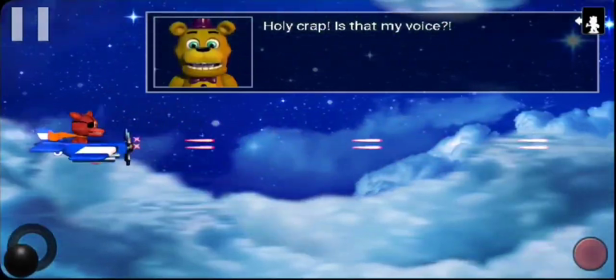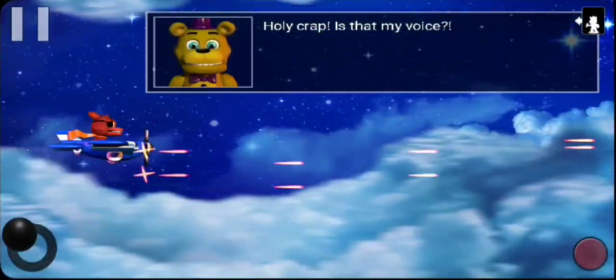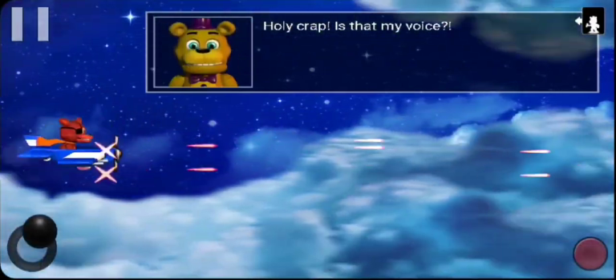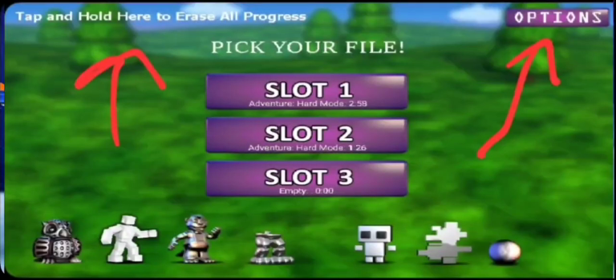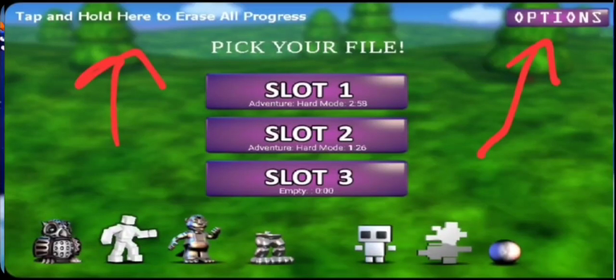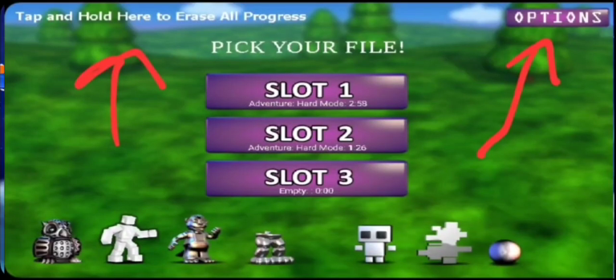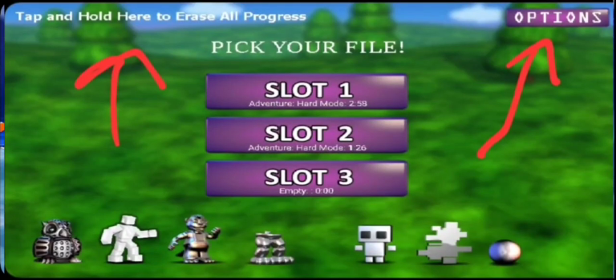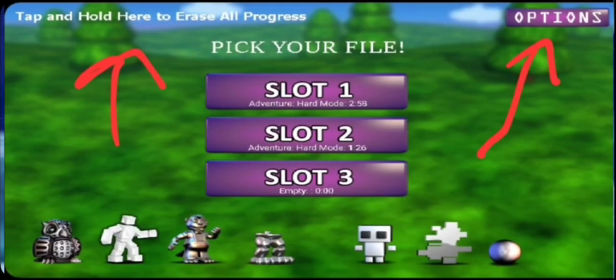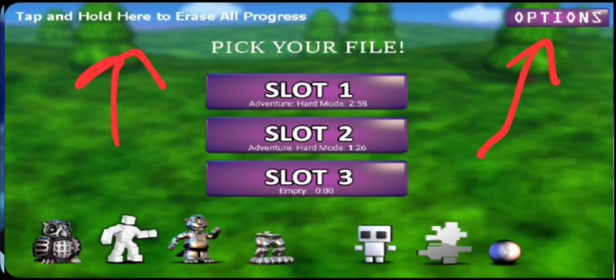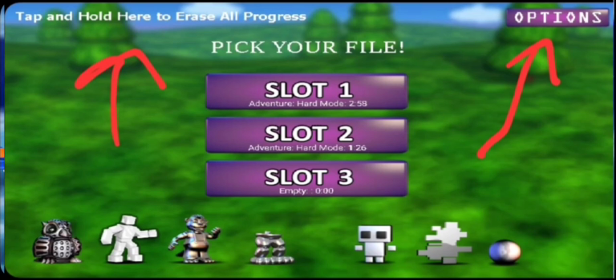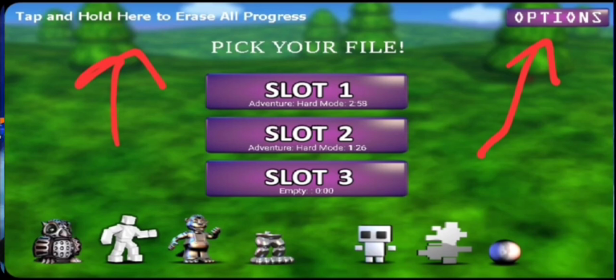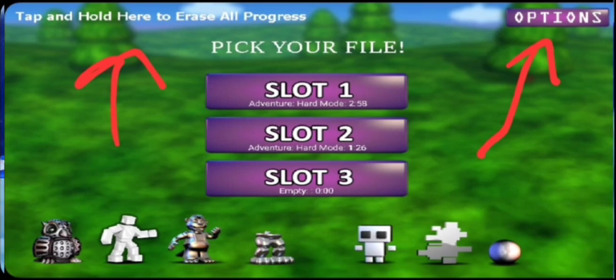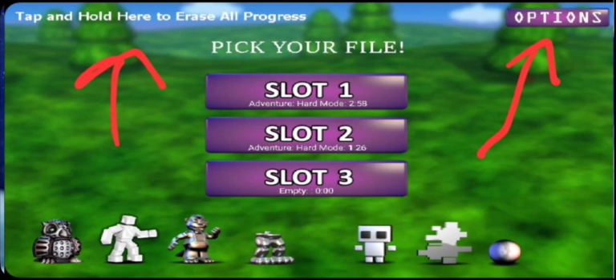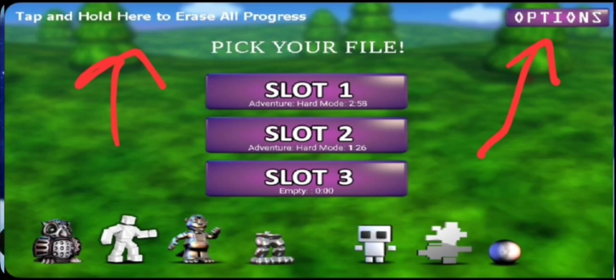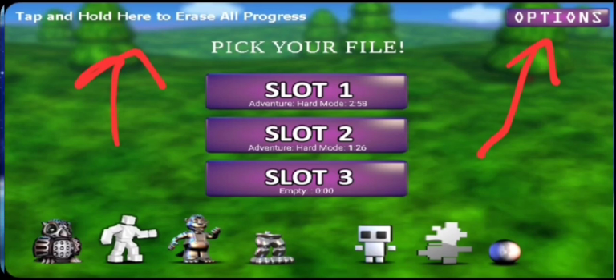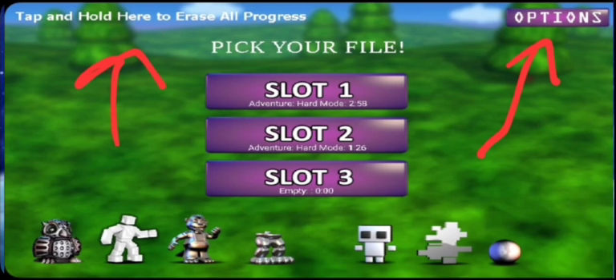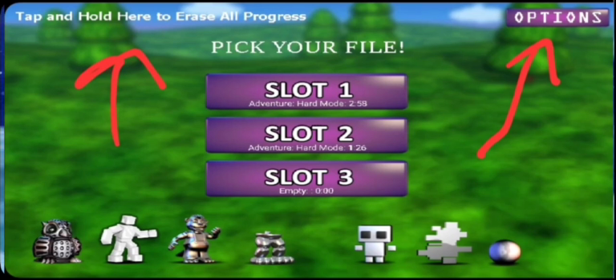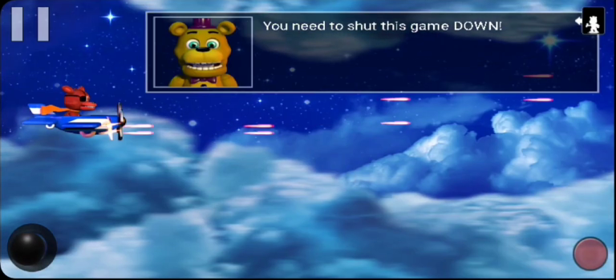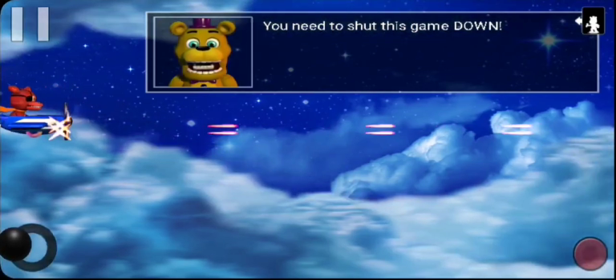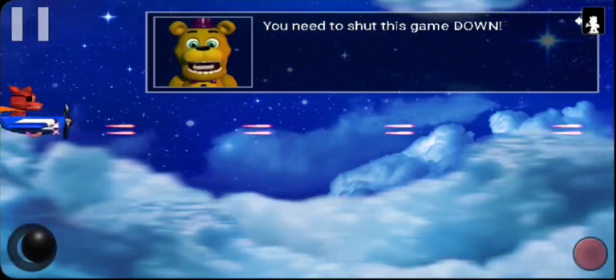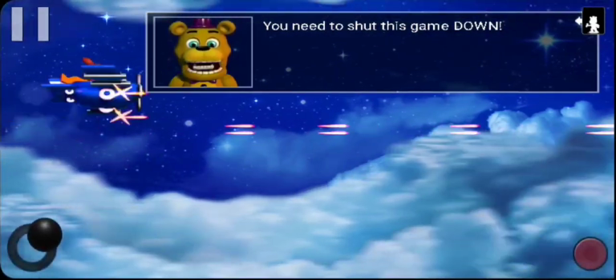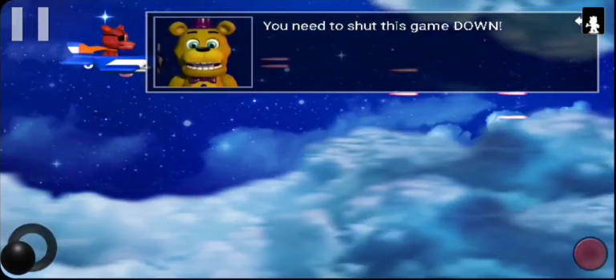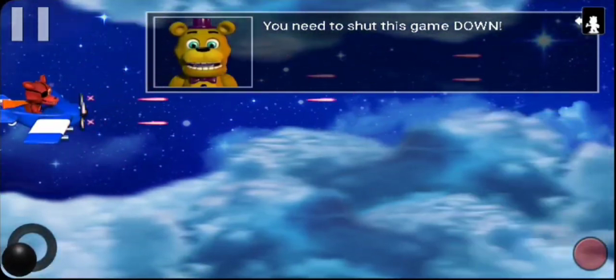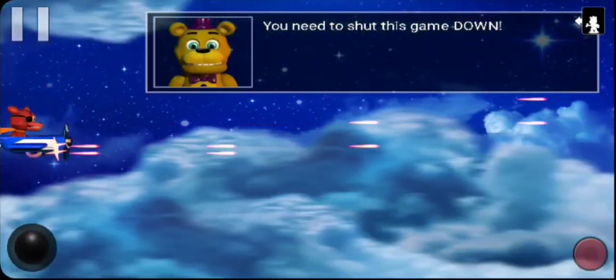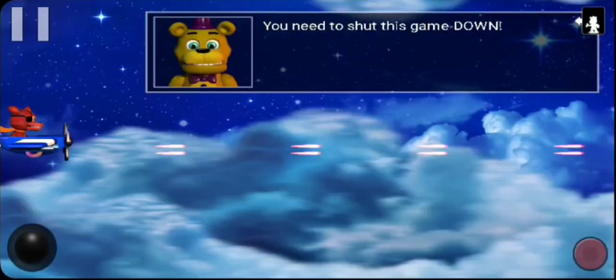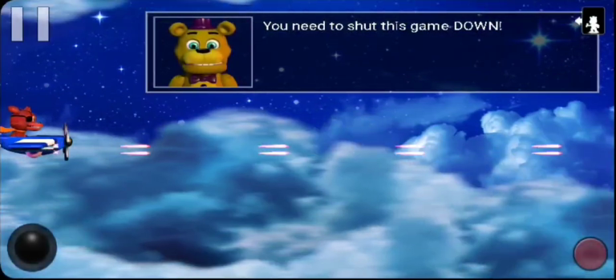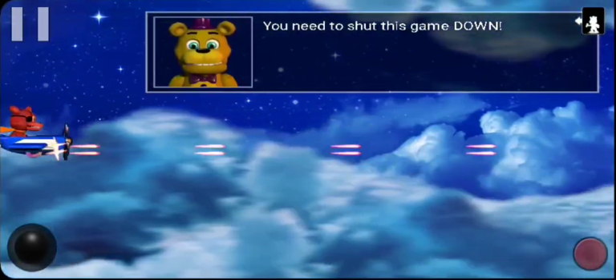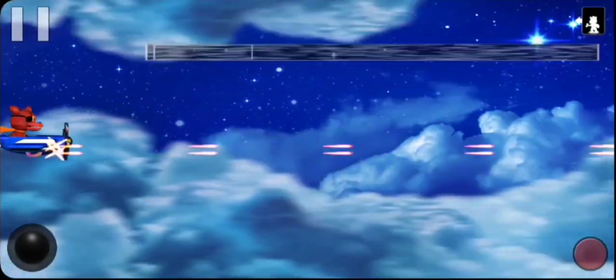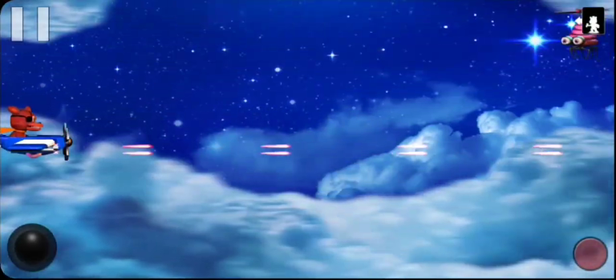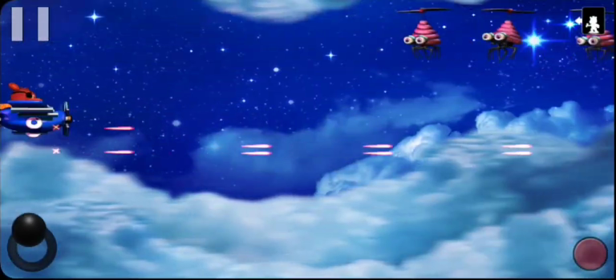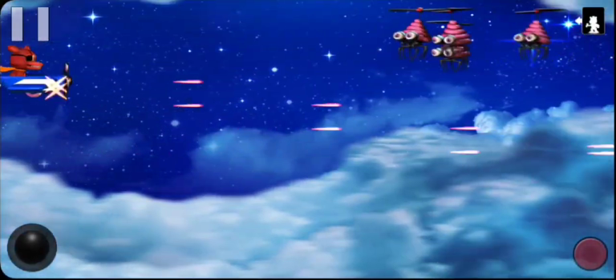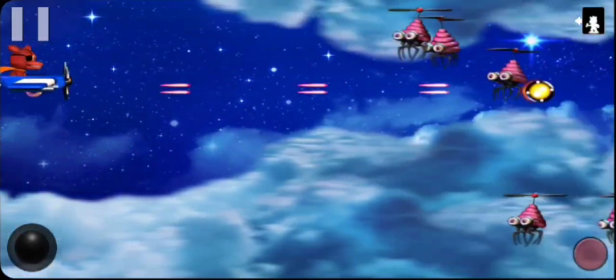First things first, in the save file menu, he added an options menu and a place to erase your saves if you ever want to start fresh again. And once you start the game and talk to Fredbear, the good ol' dialogue is back.